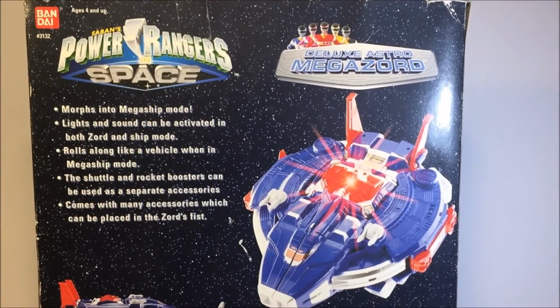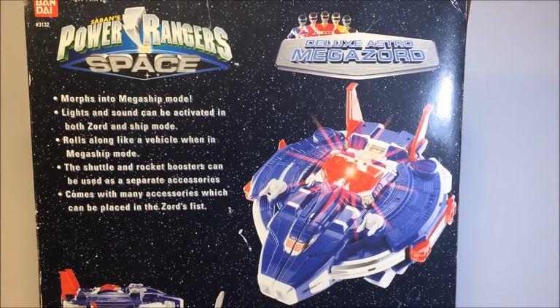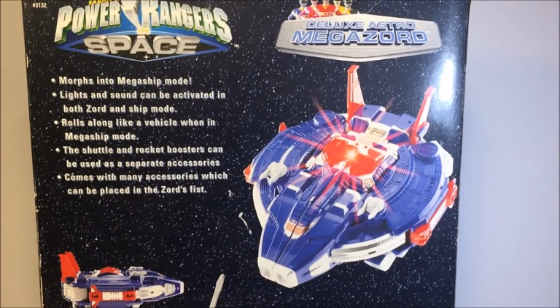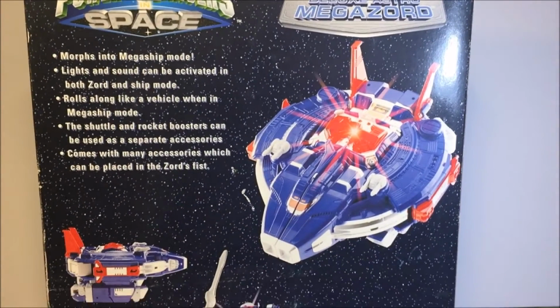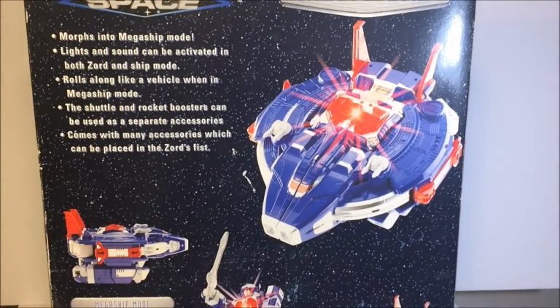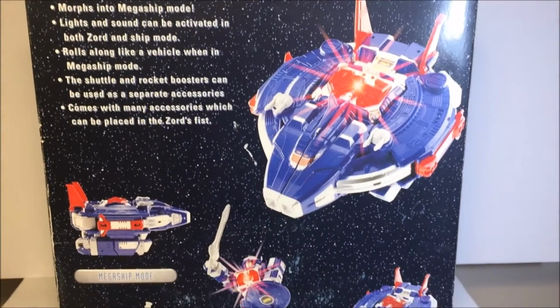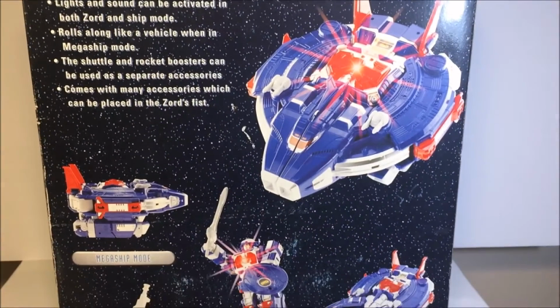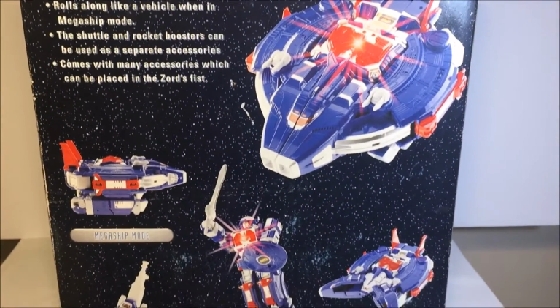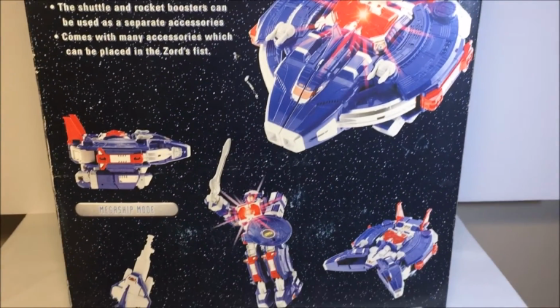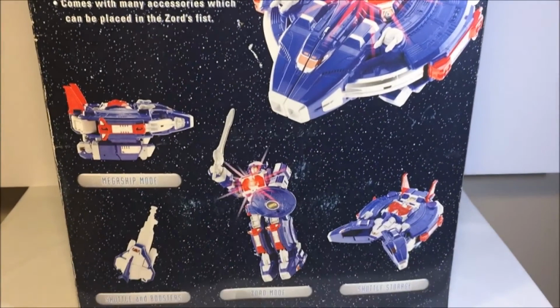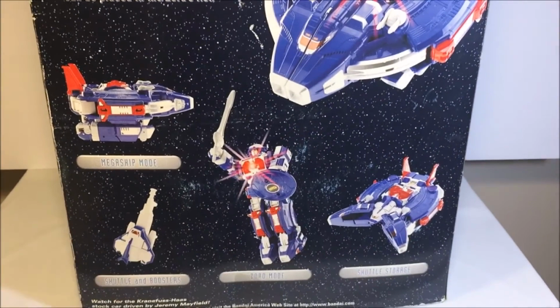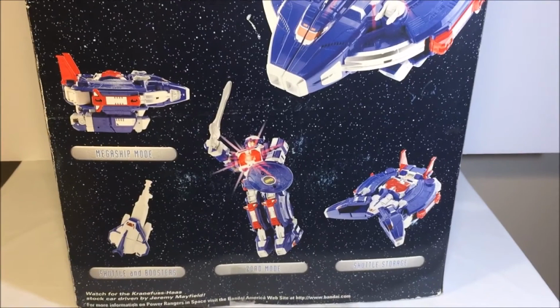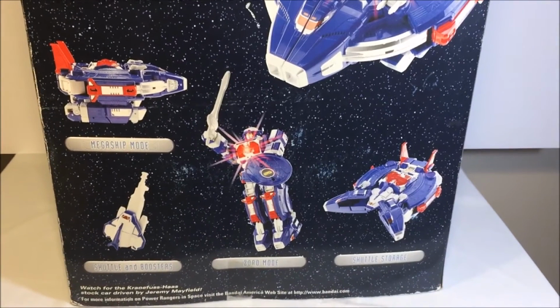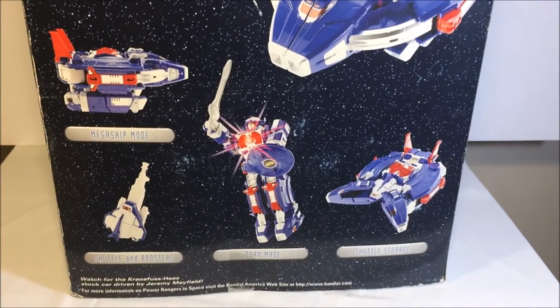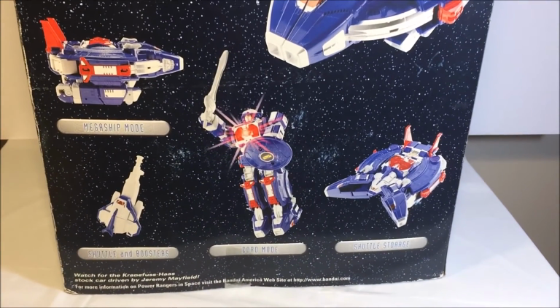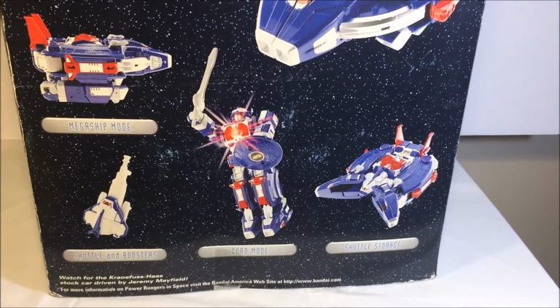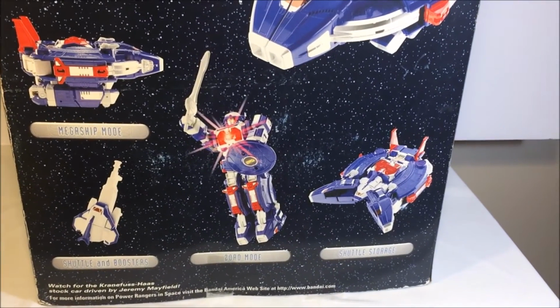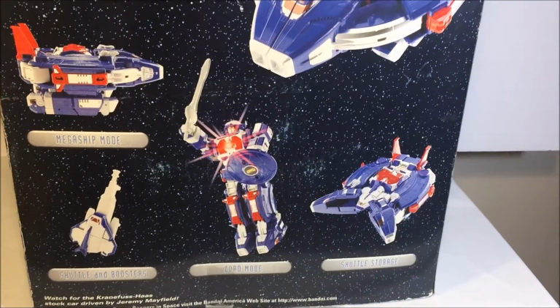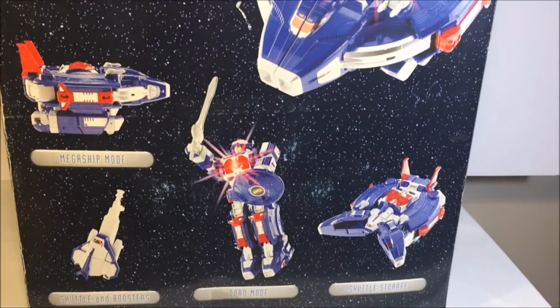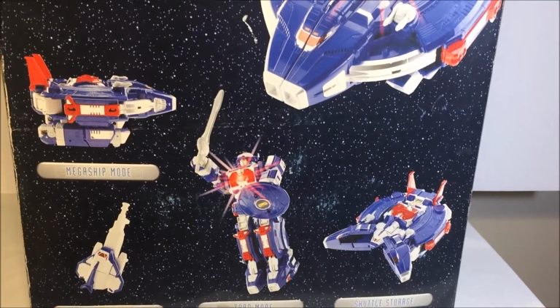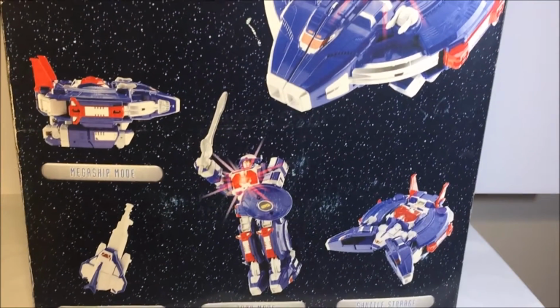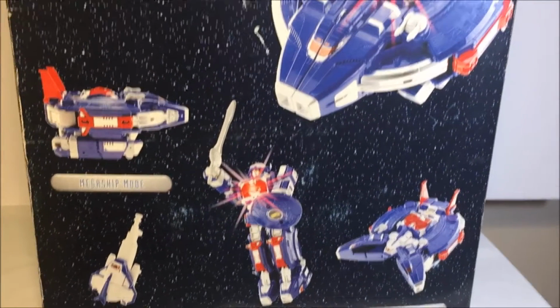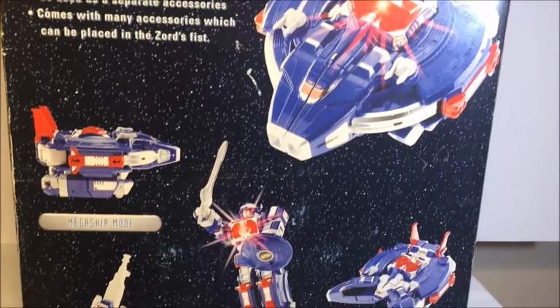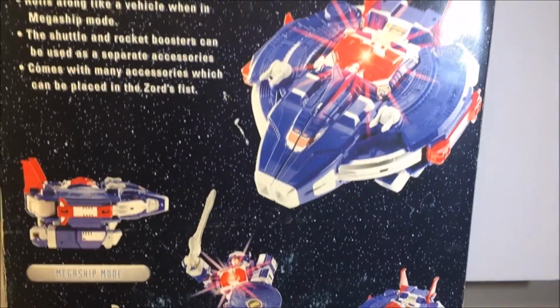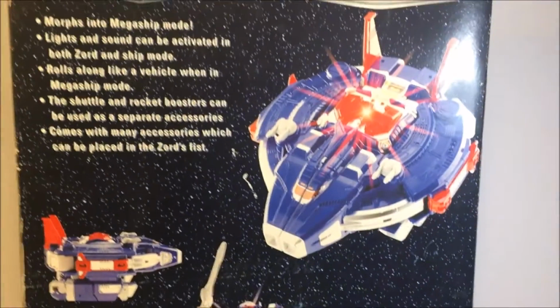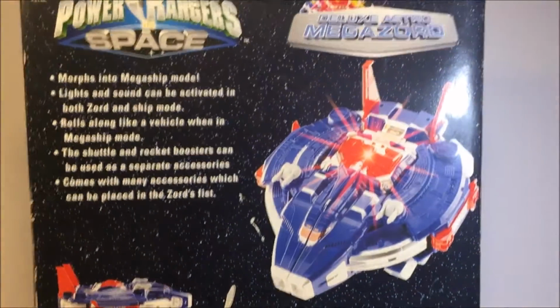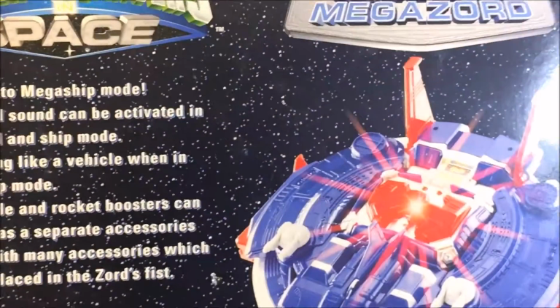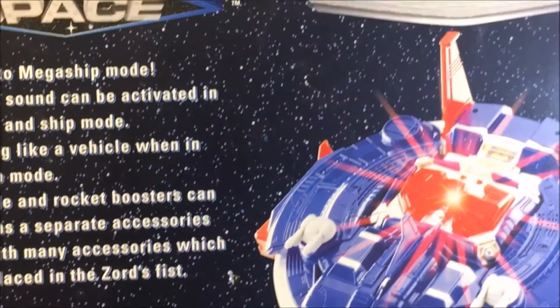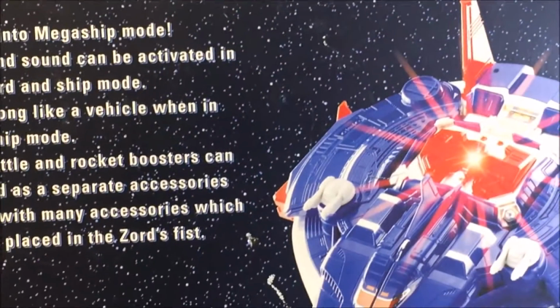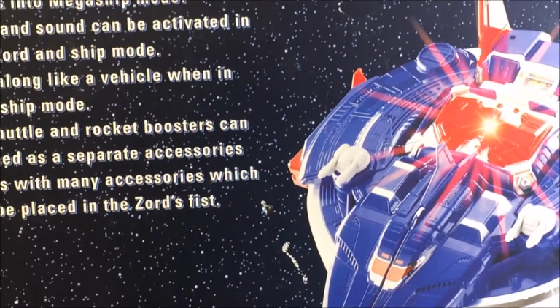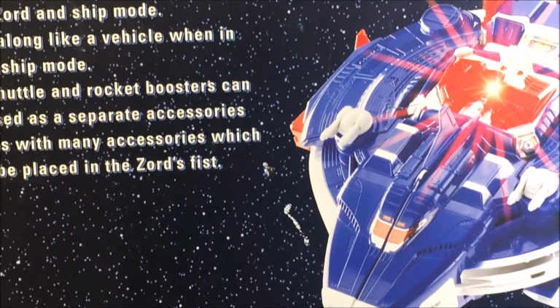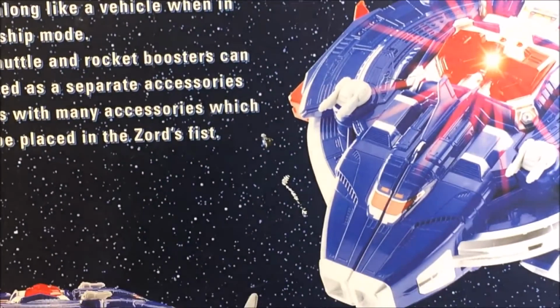The back of the box looks so cool. It's a little rough, but you can see it in the Mechashim mode from the side. Looking cool — any robot Zord mode, the shuttle boosters, and the shuttle storage. I just love whenever boxes like this show you how creative they were. See the space in the background? Oh, I love it.